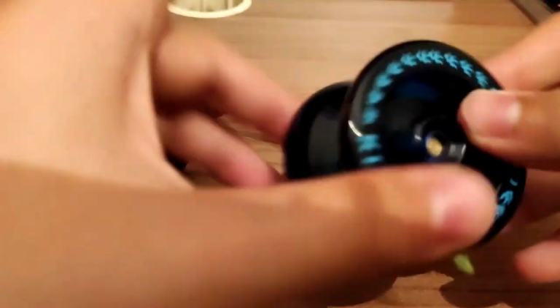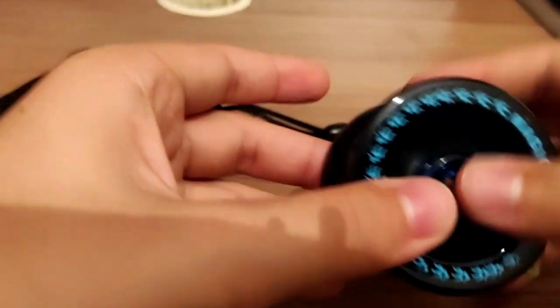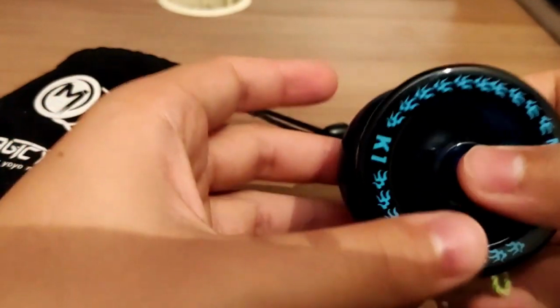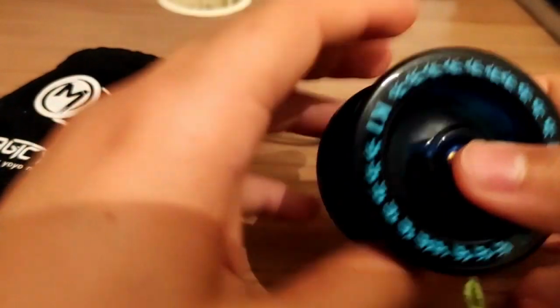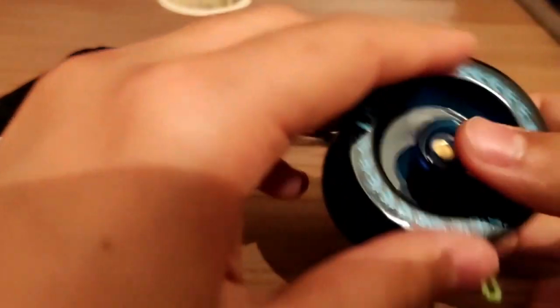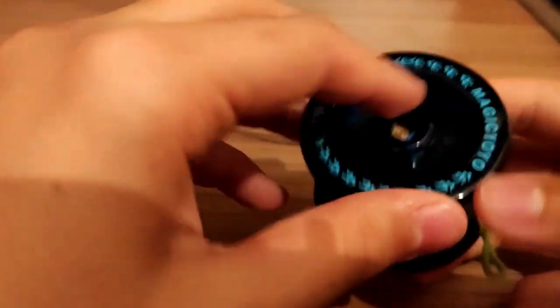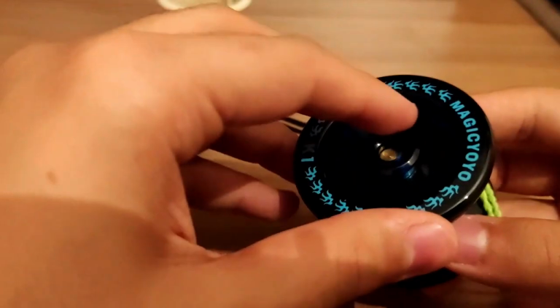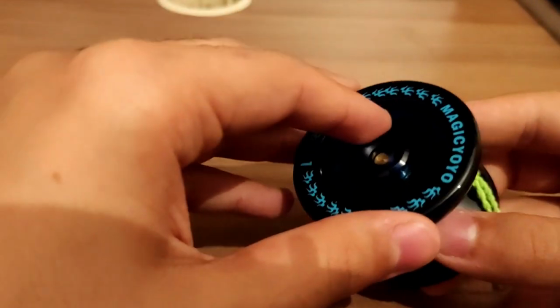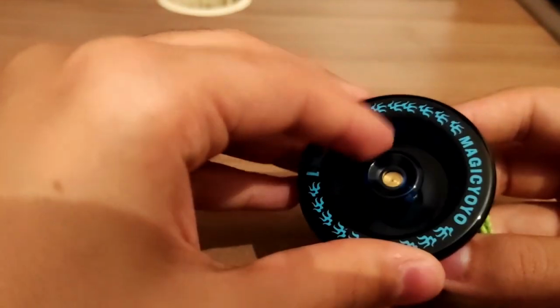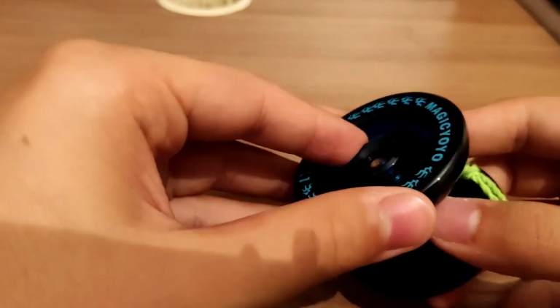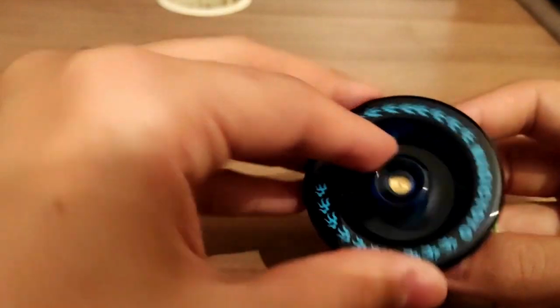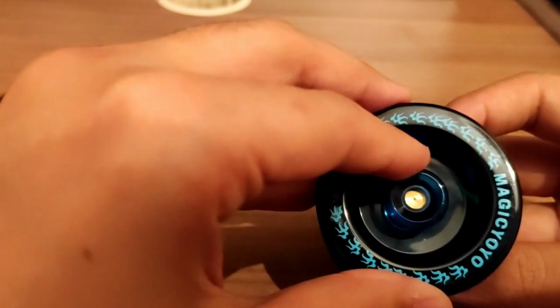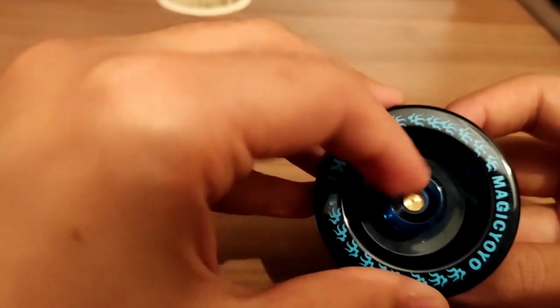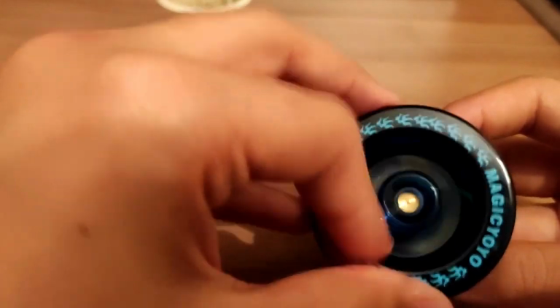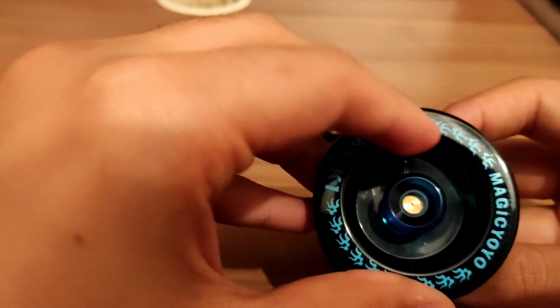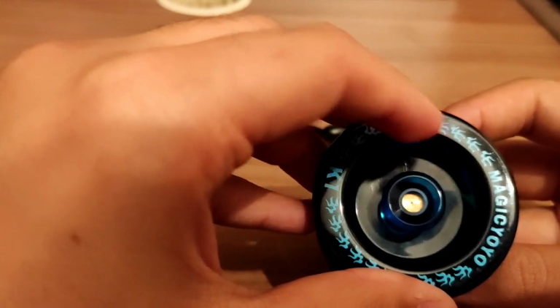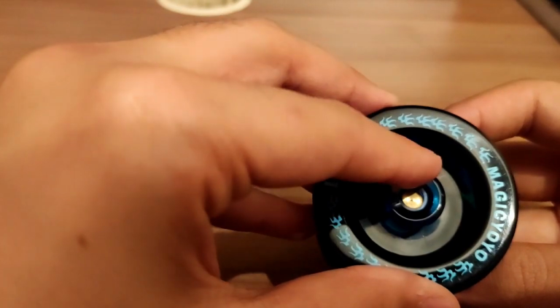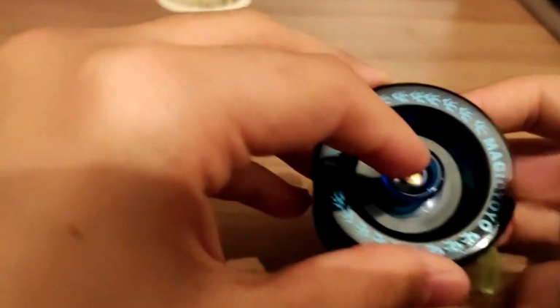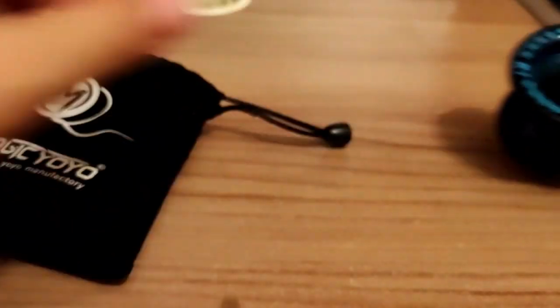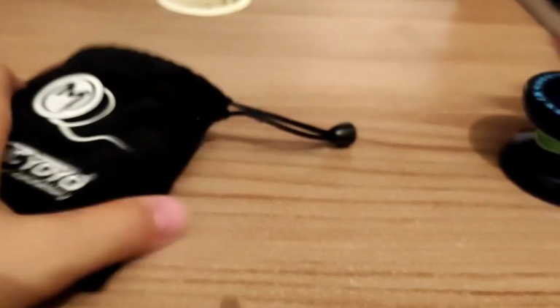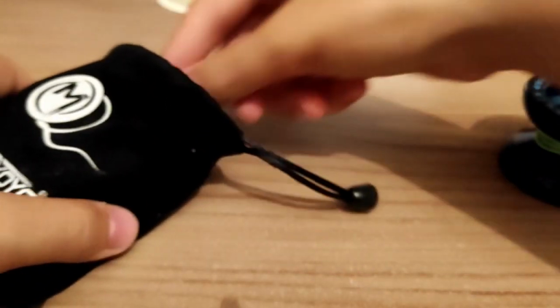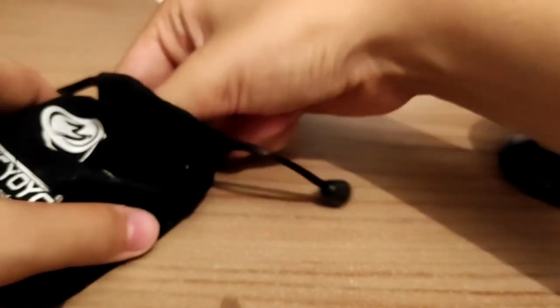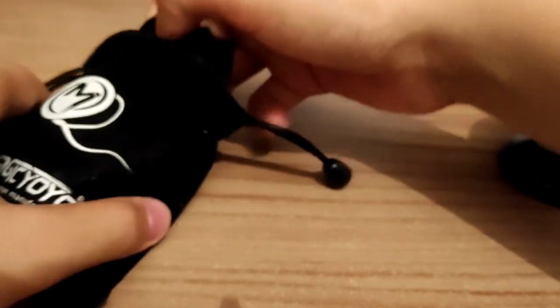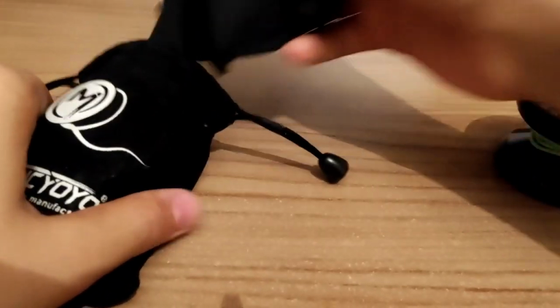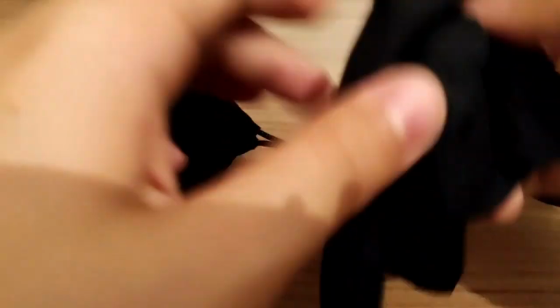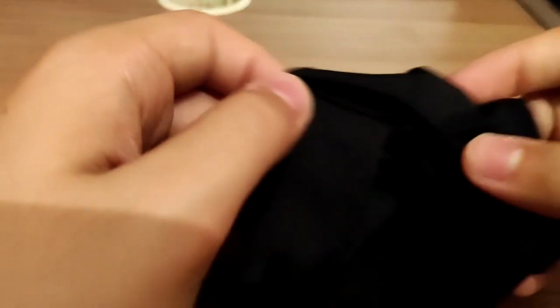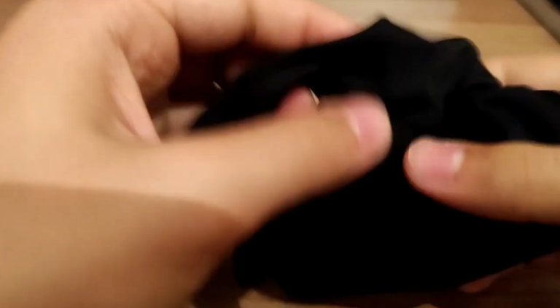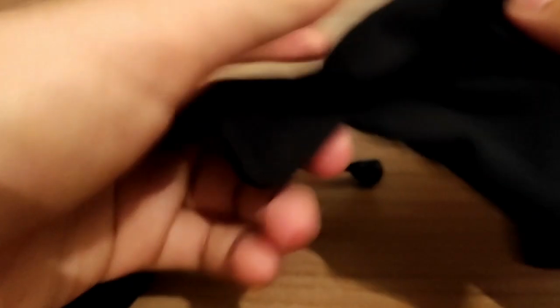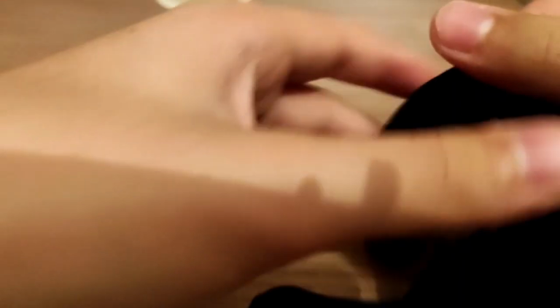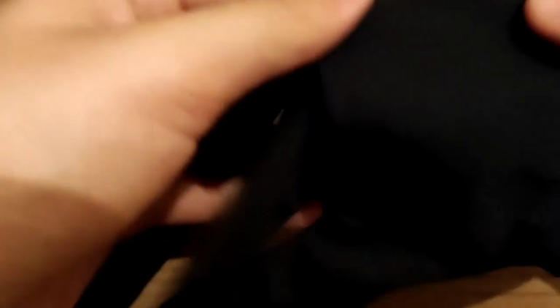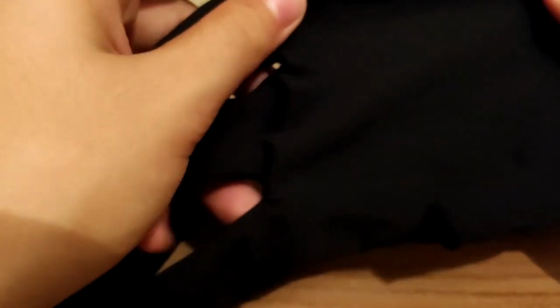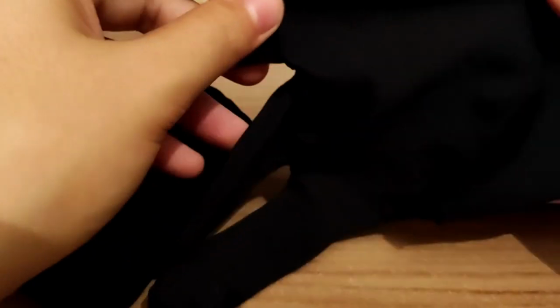This is my yoyo — it's dark blue and very cool. This piece can spin separately from the yoyo, and it says 'a glow for yoyo ink.'